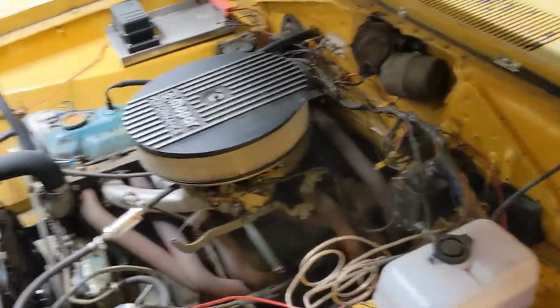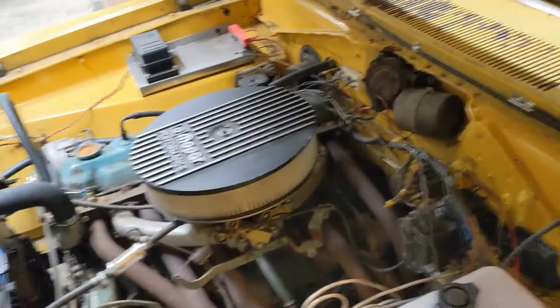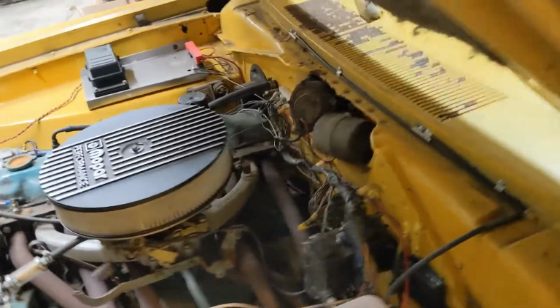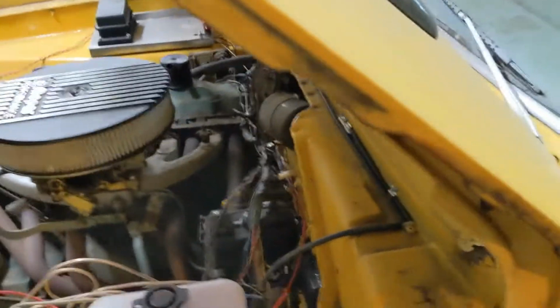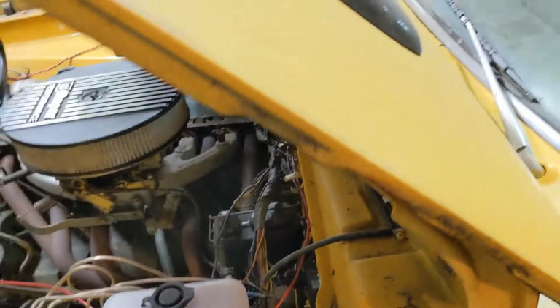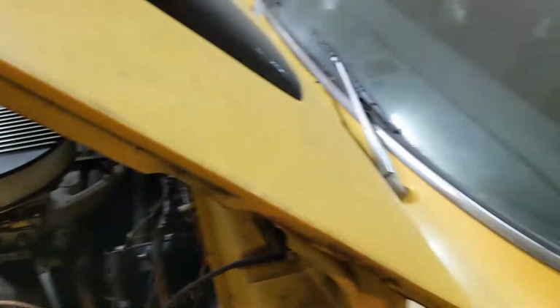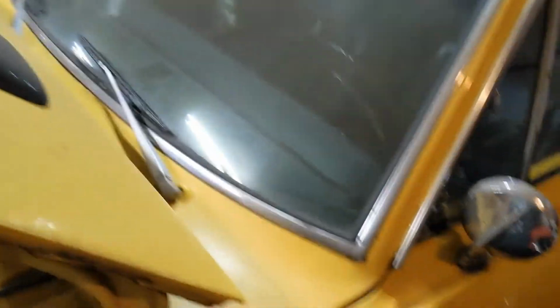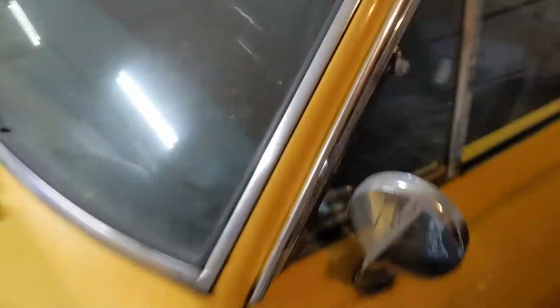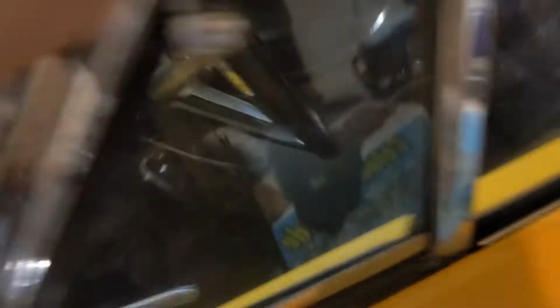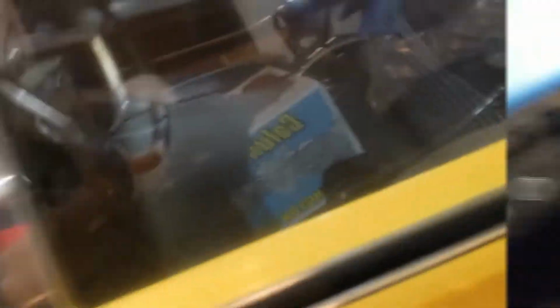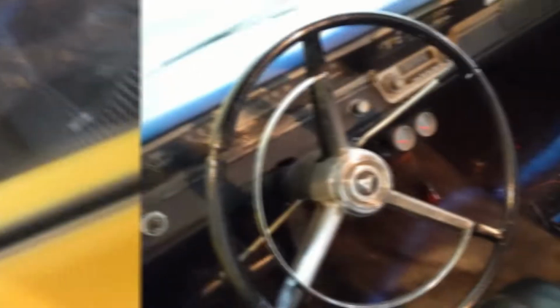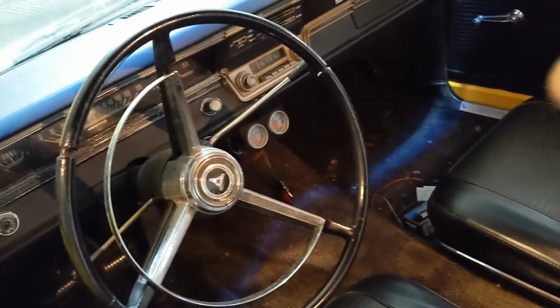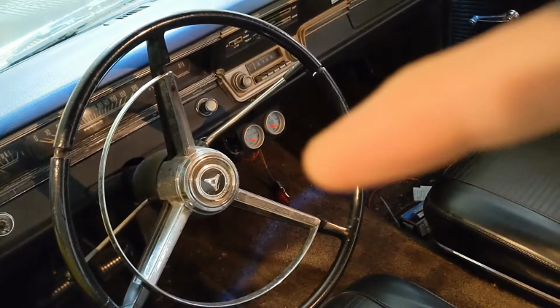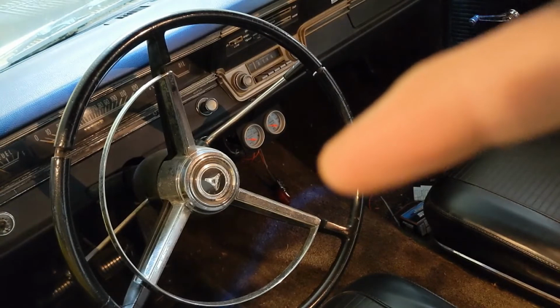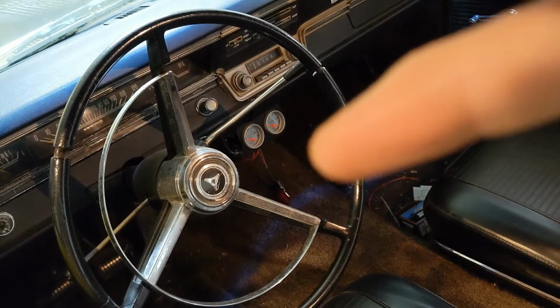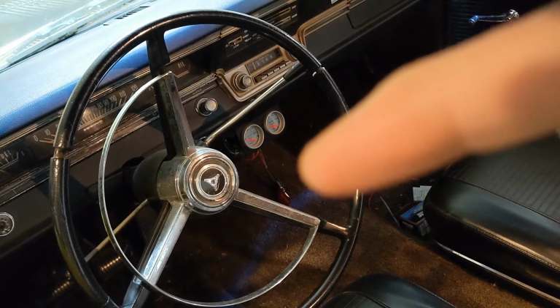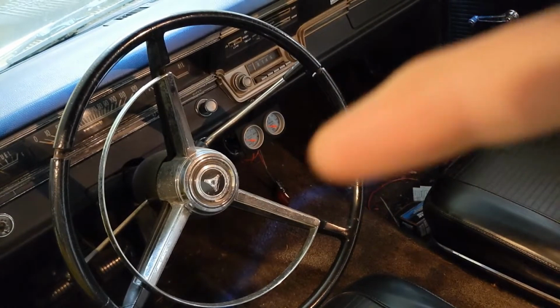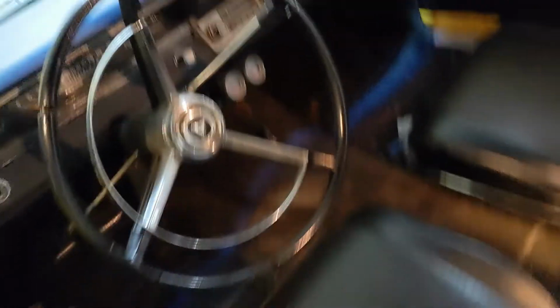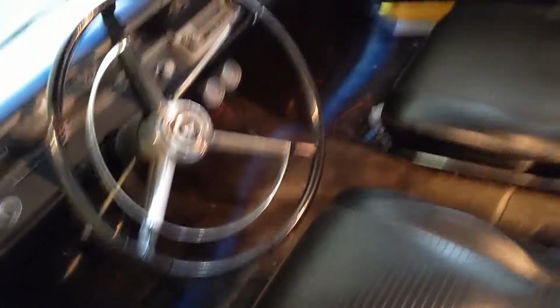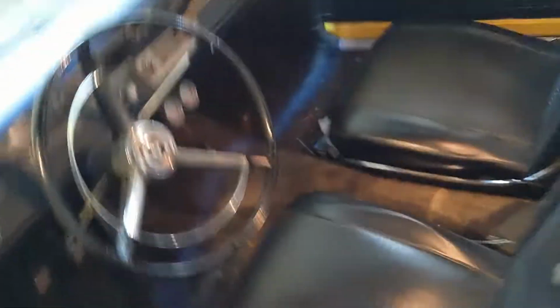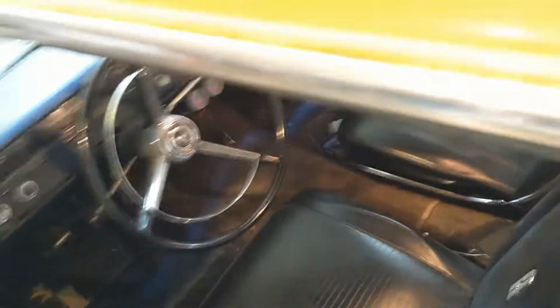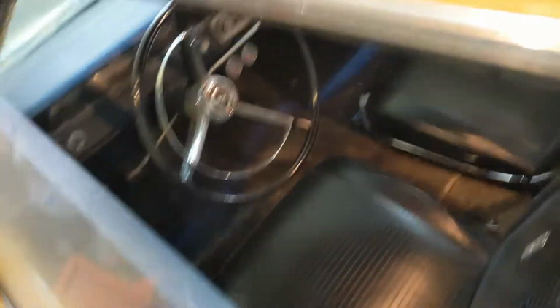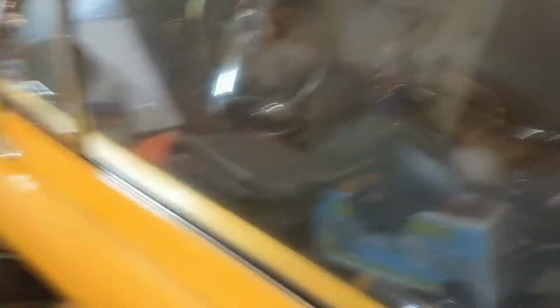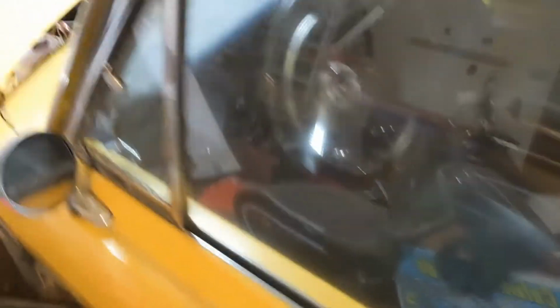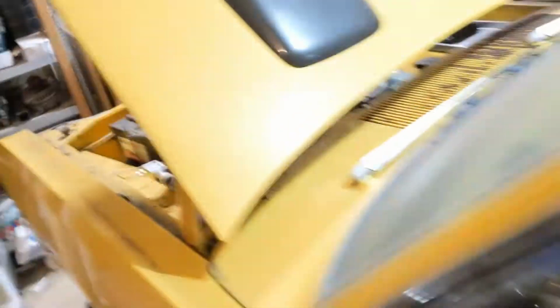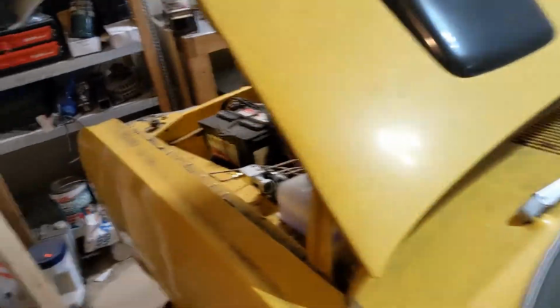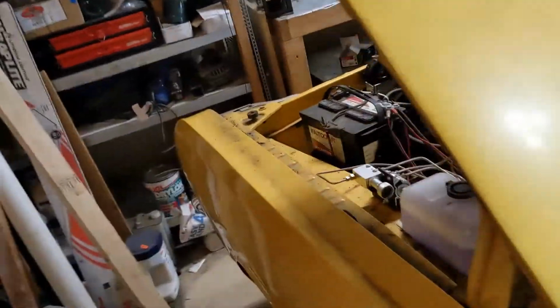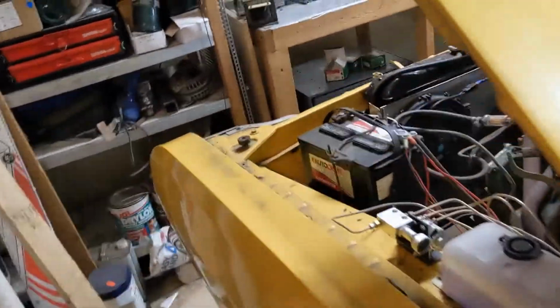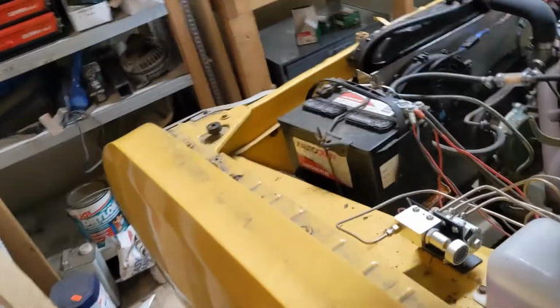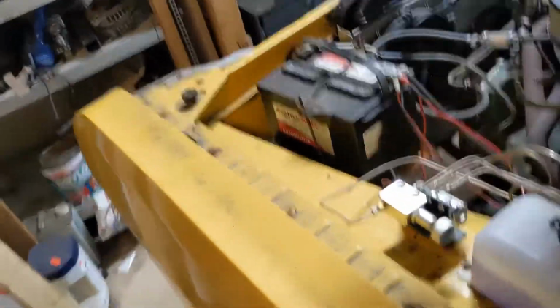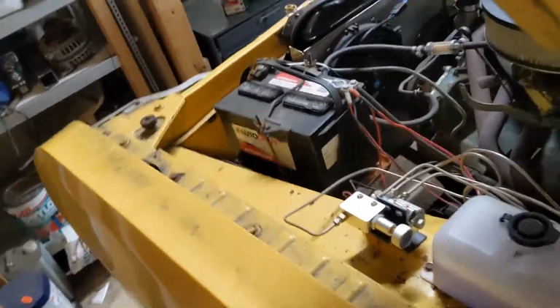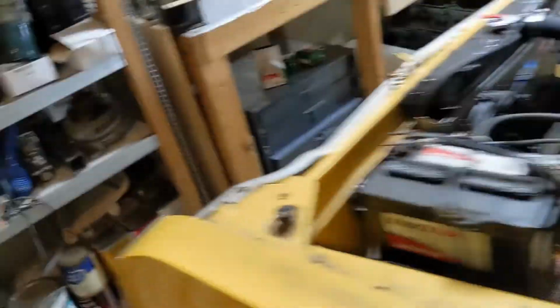Right now, let's see if I can get over here without killing myself. See that switch right there just laying on the floor? That's my fan switch. Obviously not ideal.